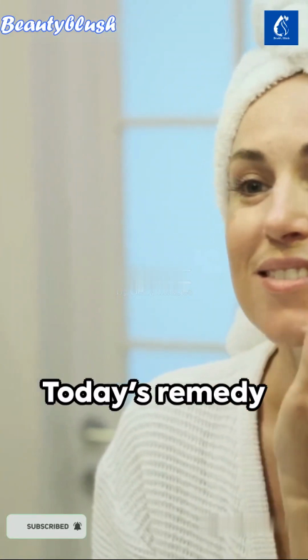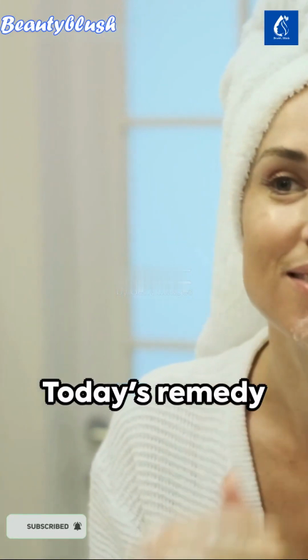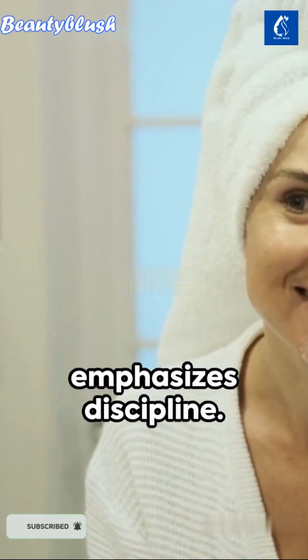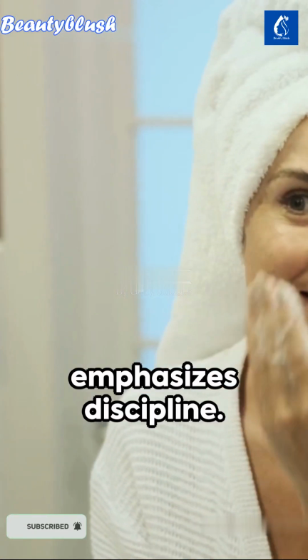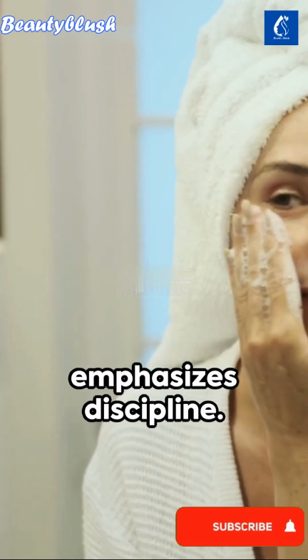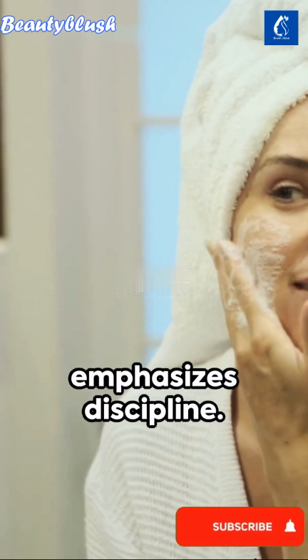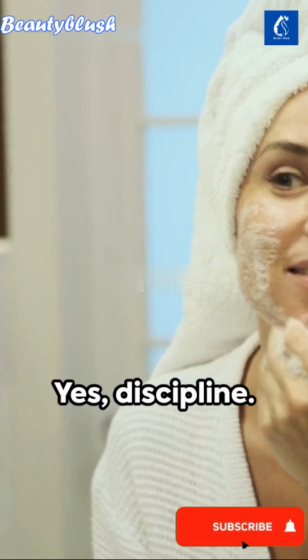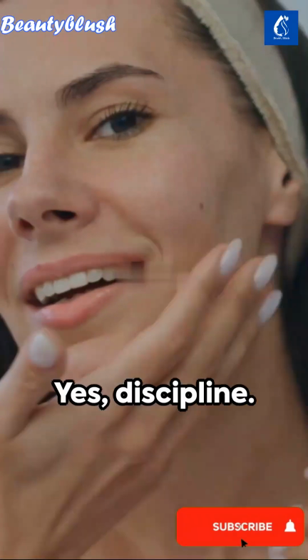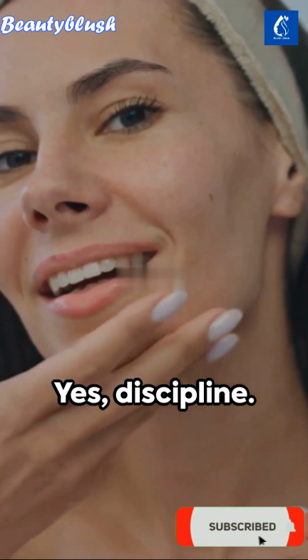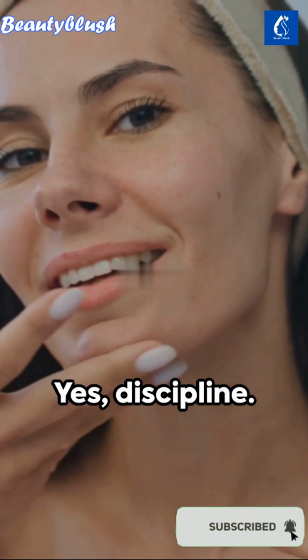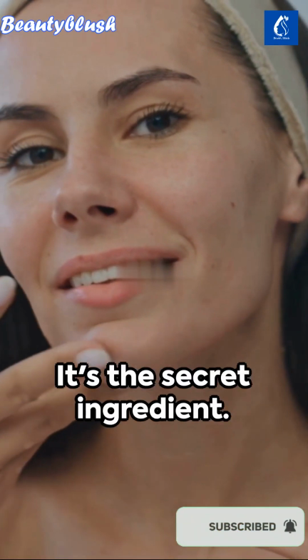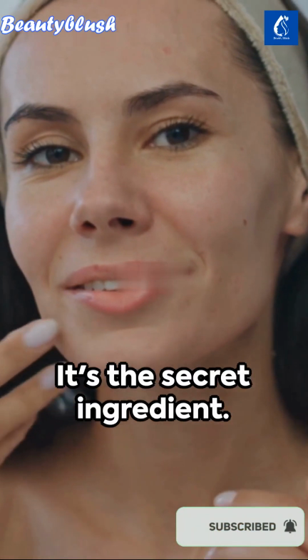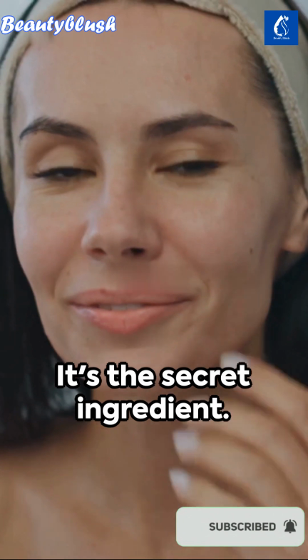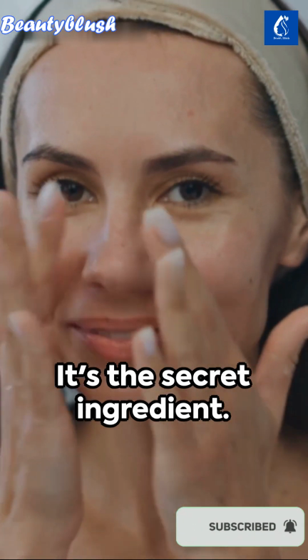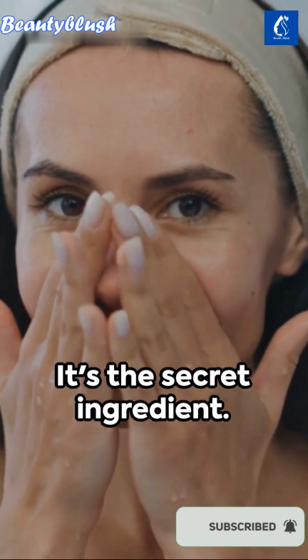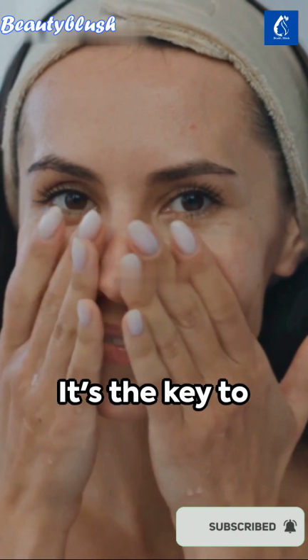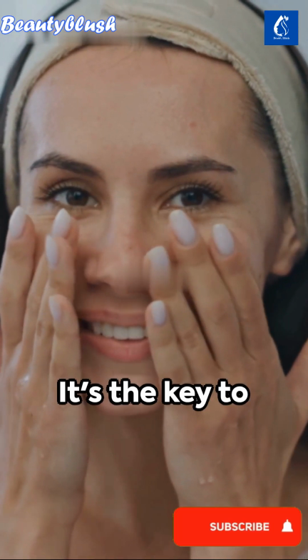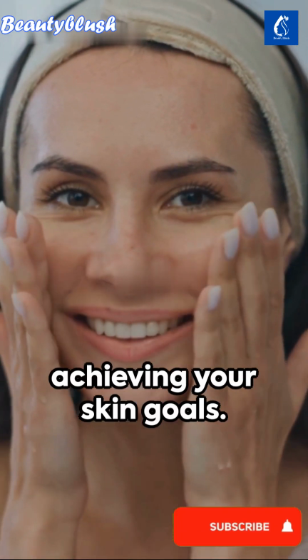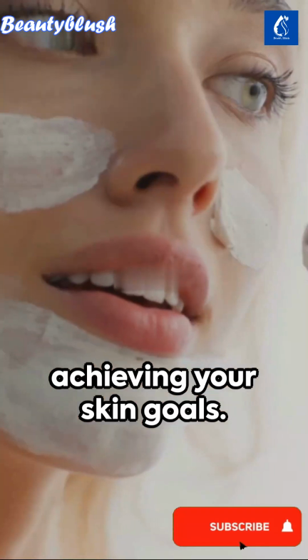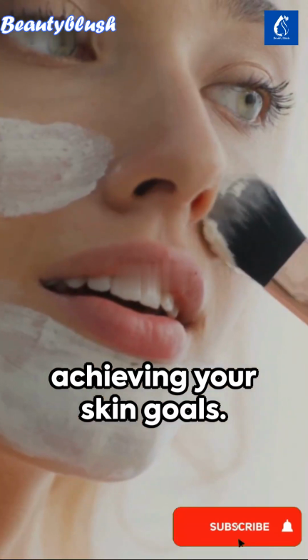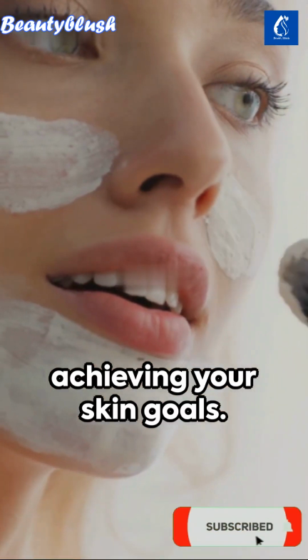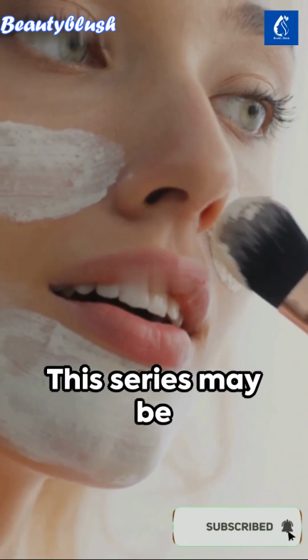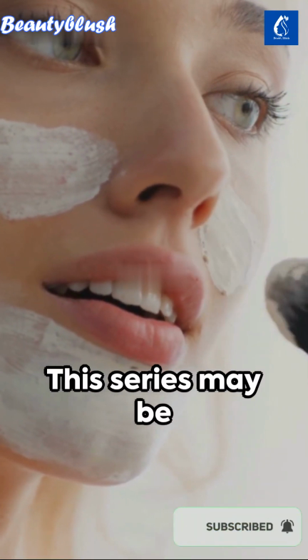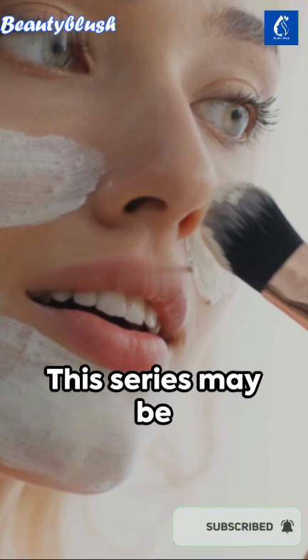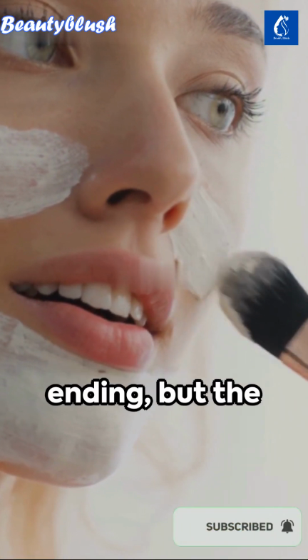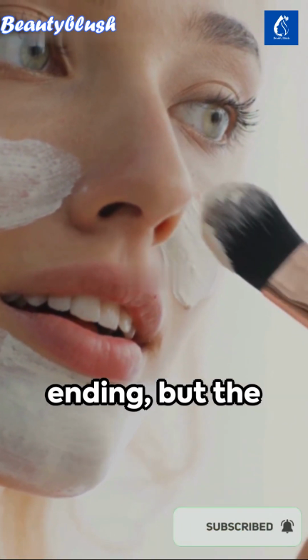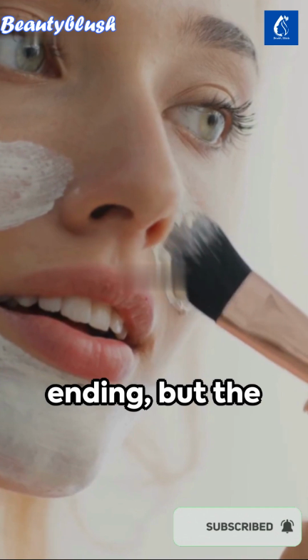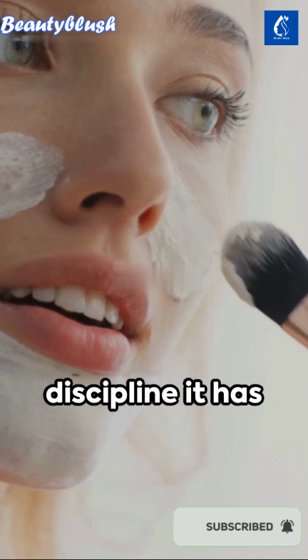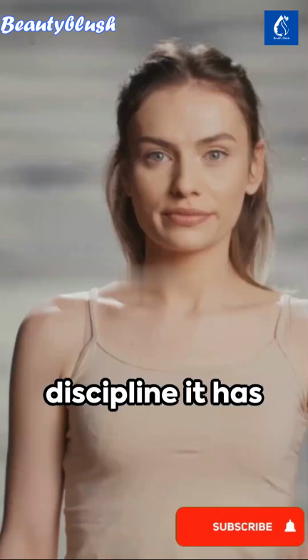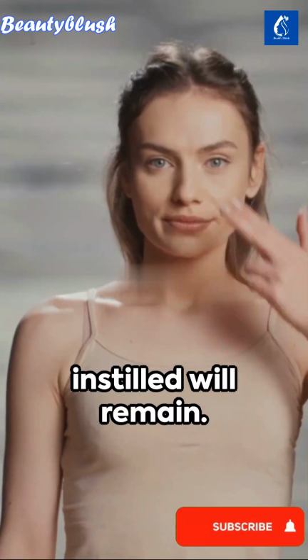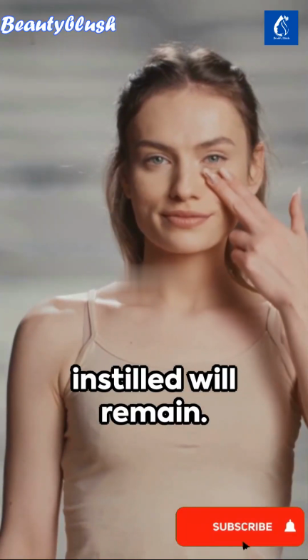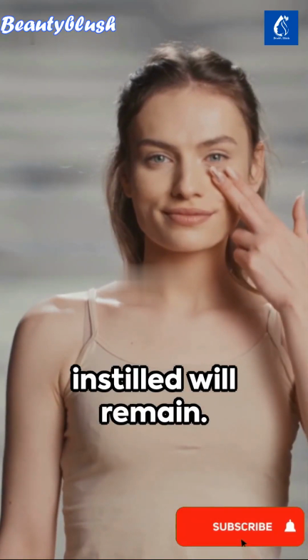Today's remedy emphasizes discipline. Yes, discipline — it's the secret ingredient, it's the key to achieving your skin goals. This series may be ending, but the discipline it has instilled will remain.